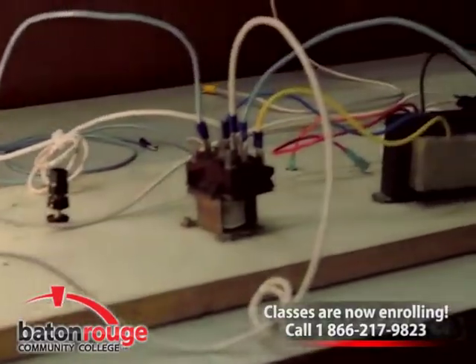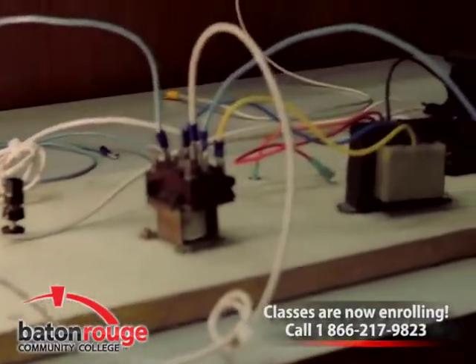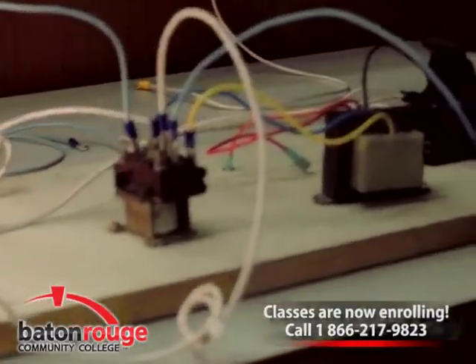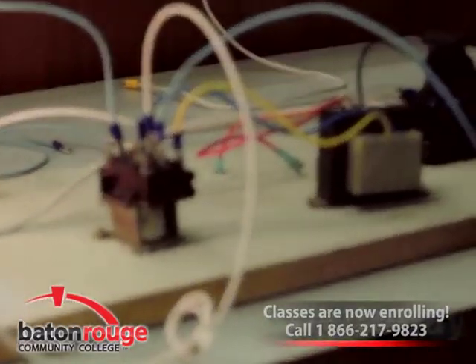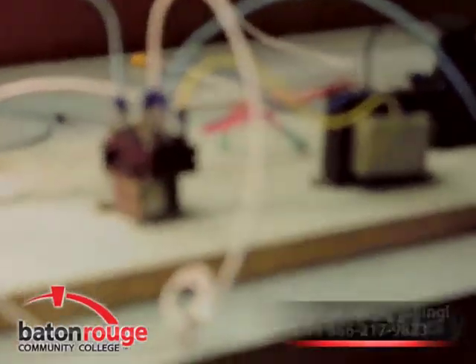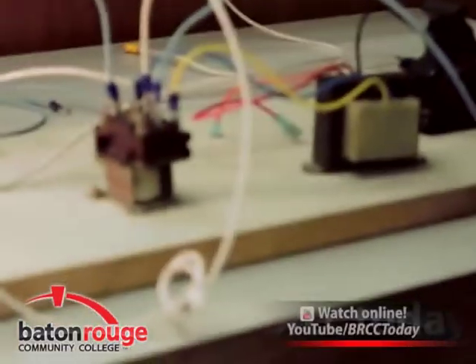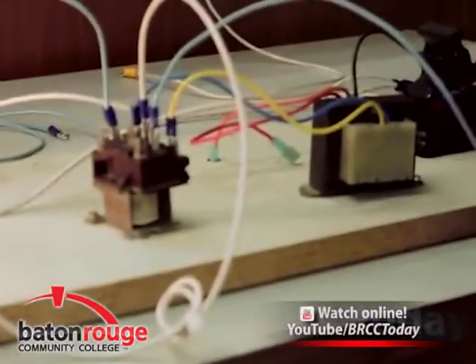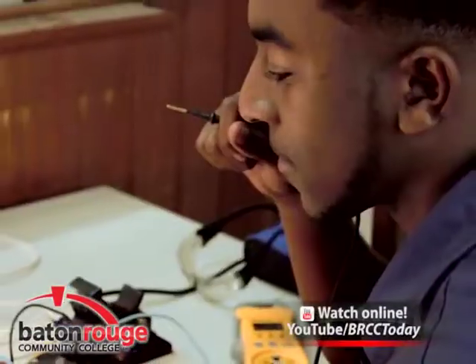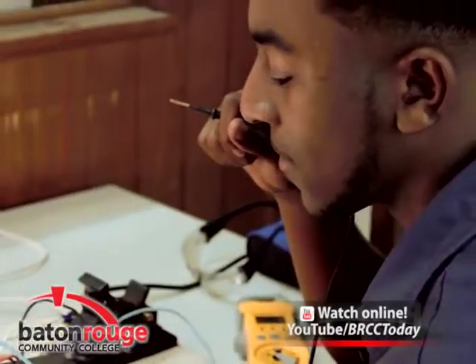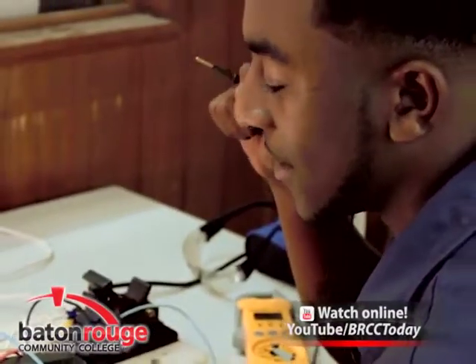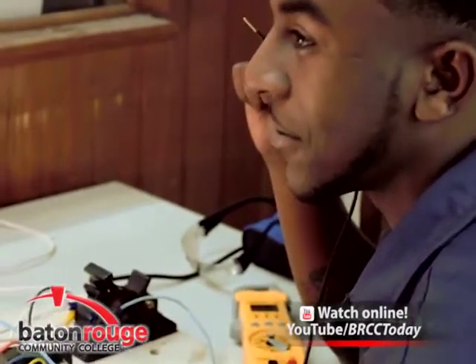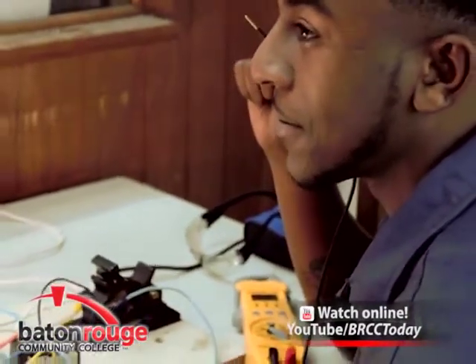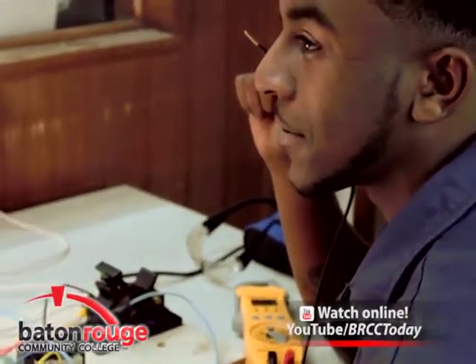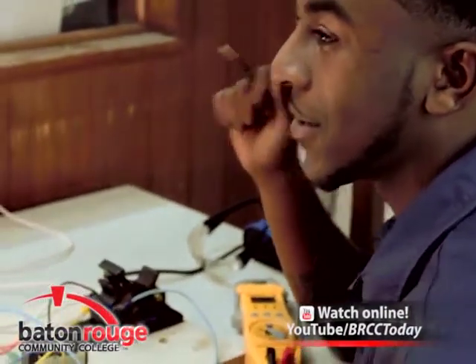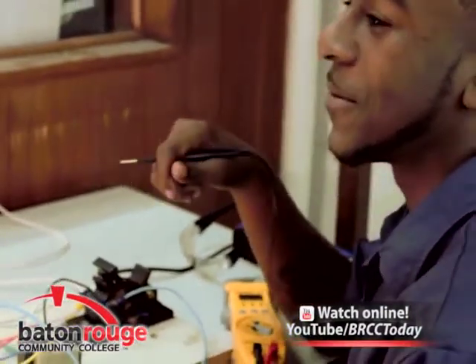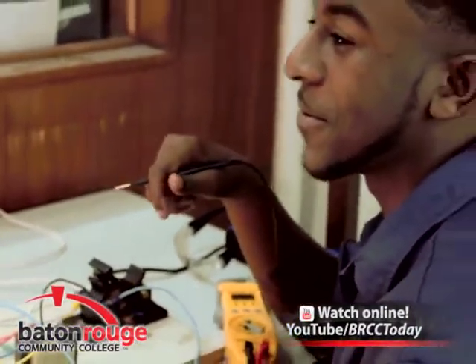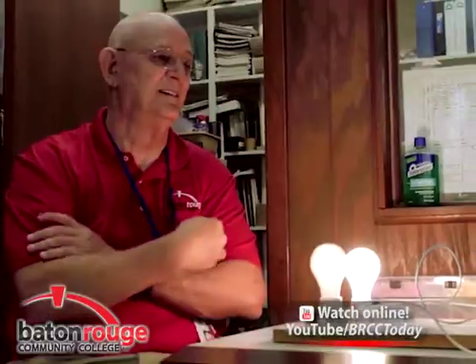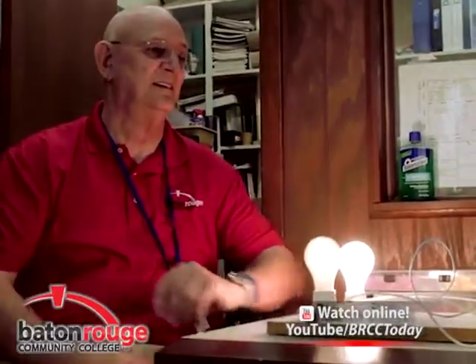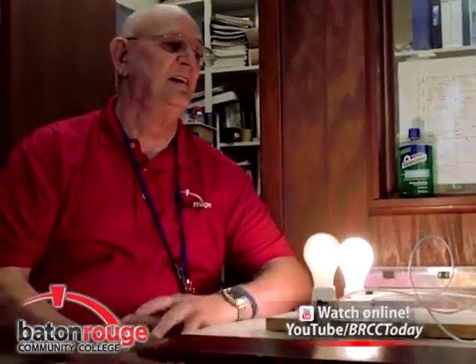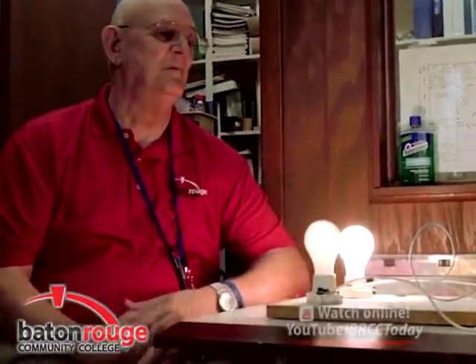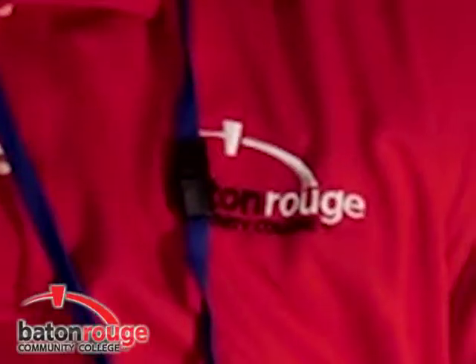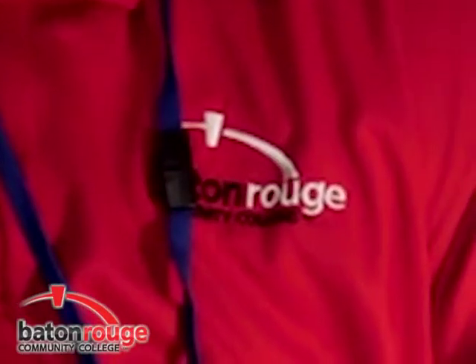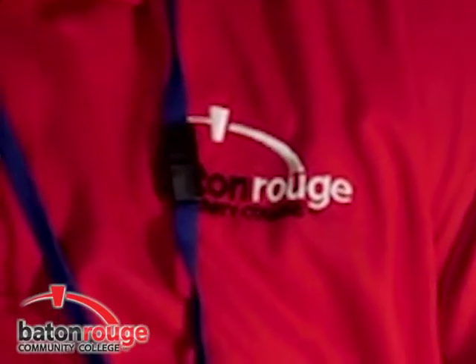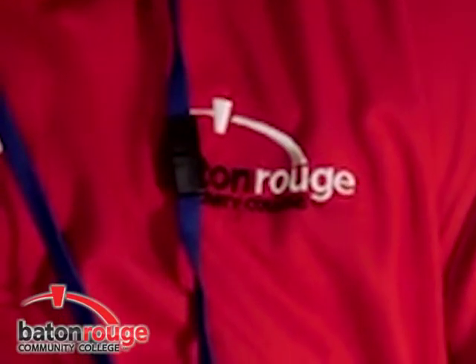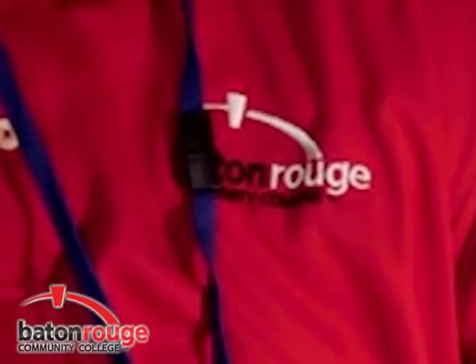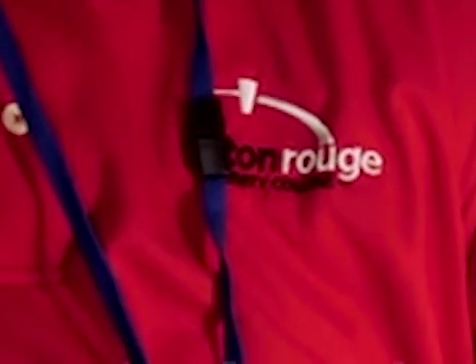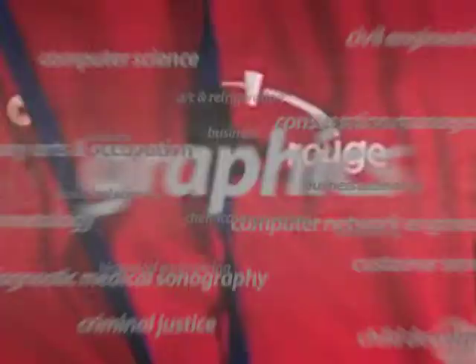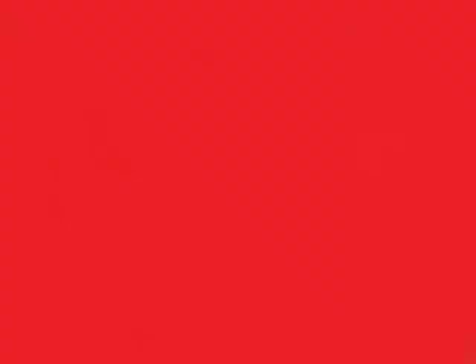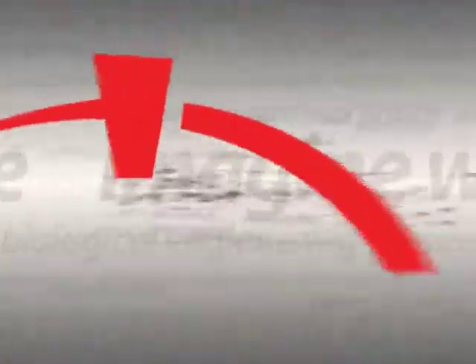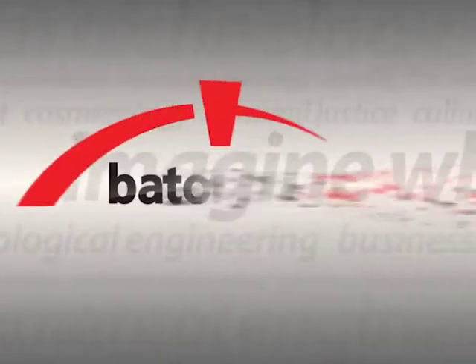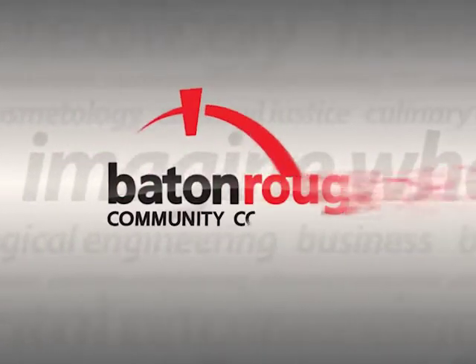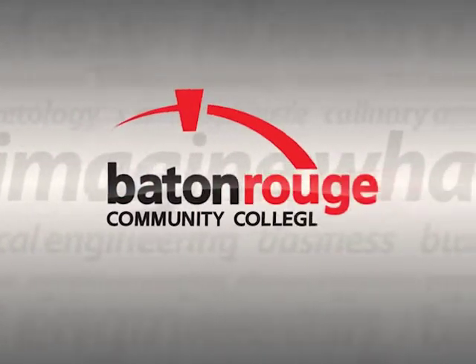Start your air conditioning and refrigeration career today at Baton Rouge Community College. Call now and schedule to meet with an enrollment officer. 1-866-217-9823.